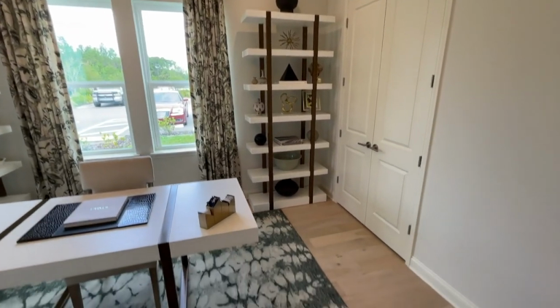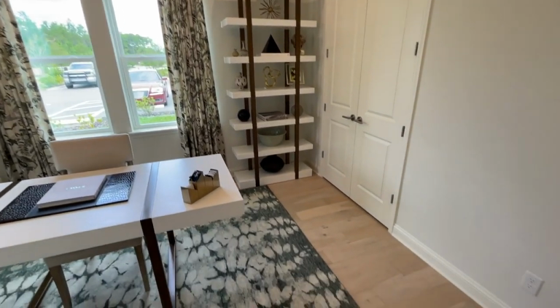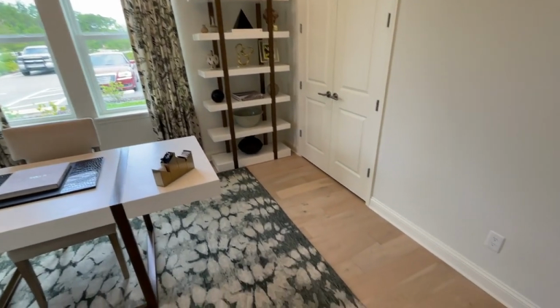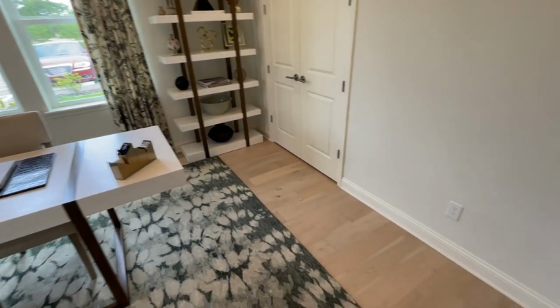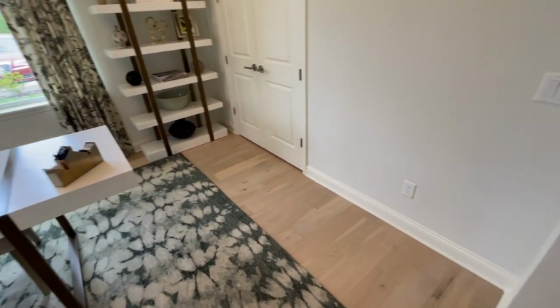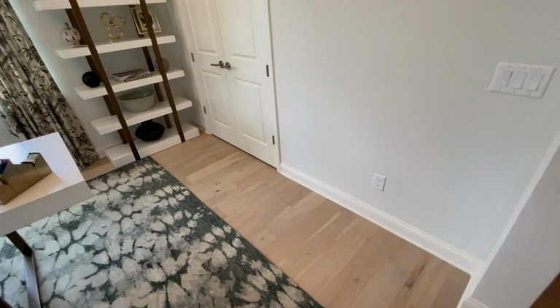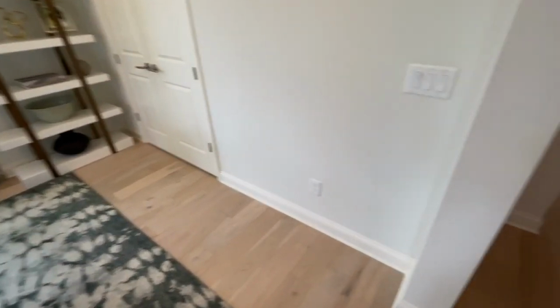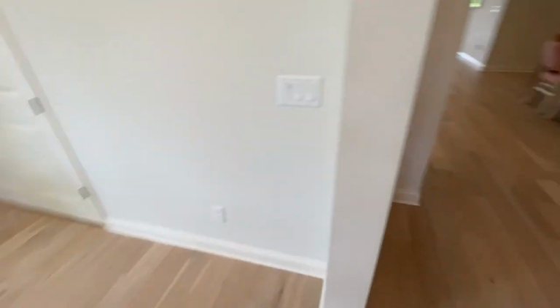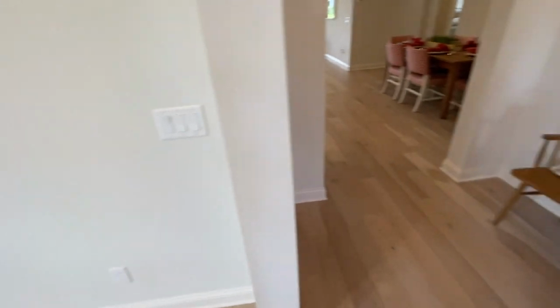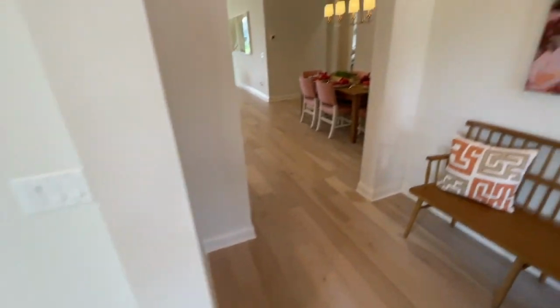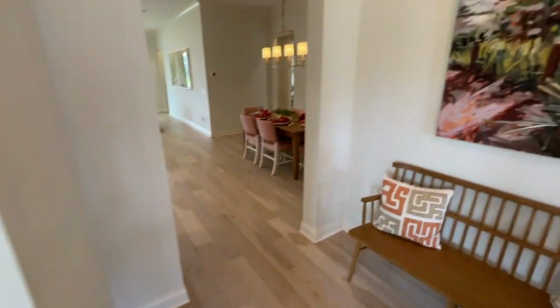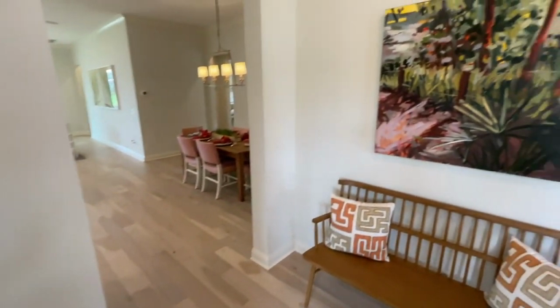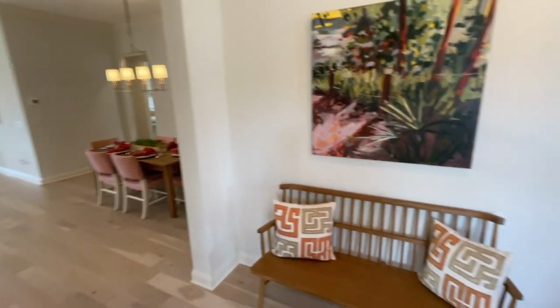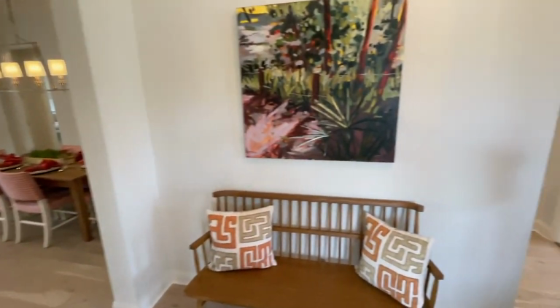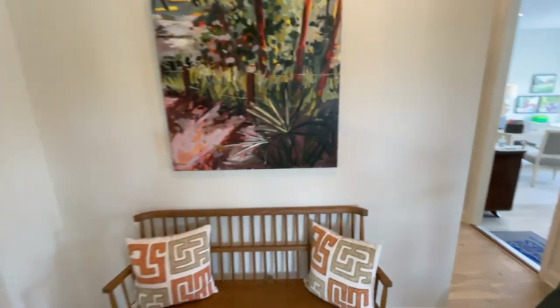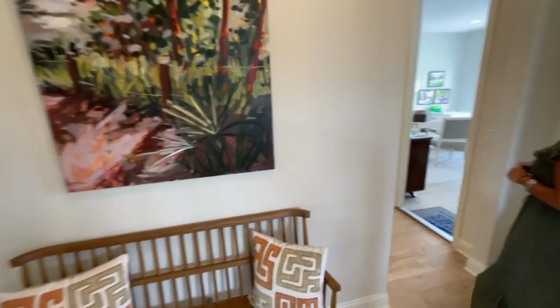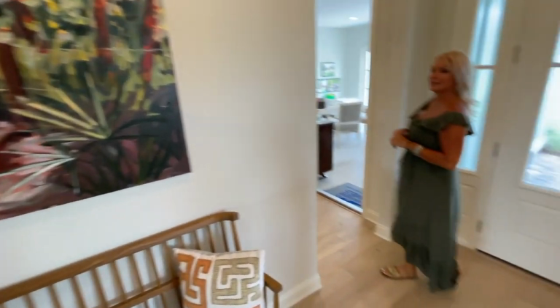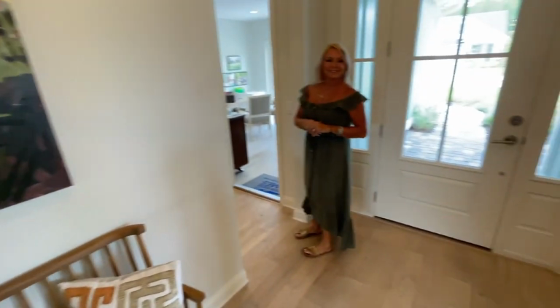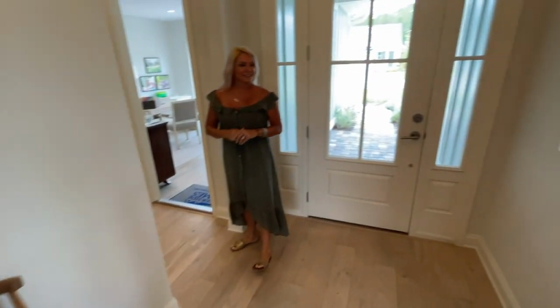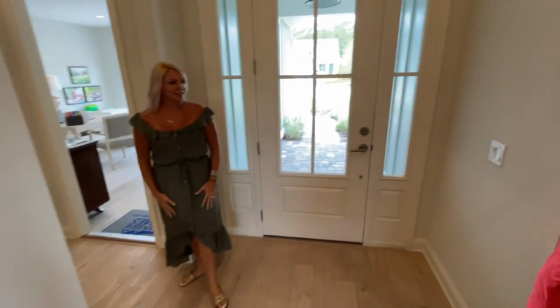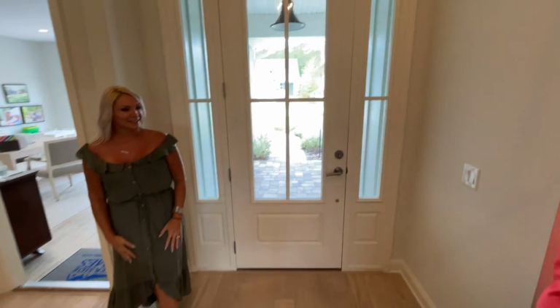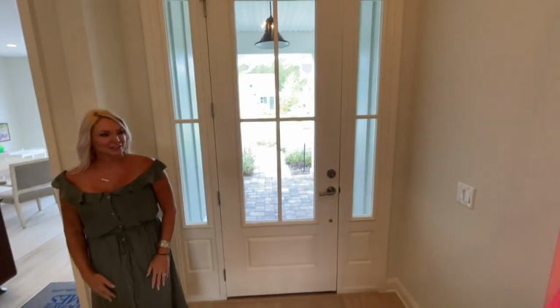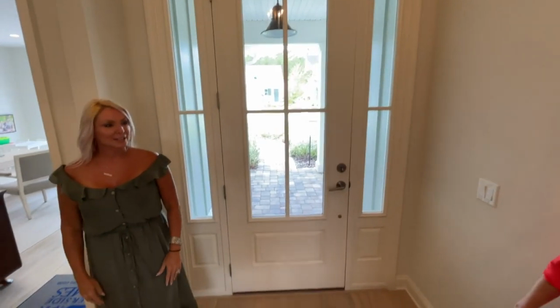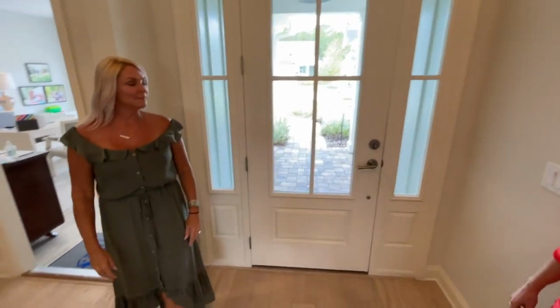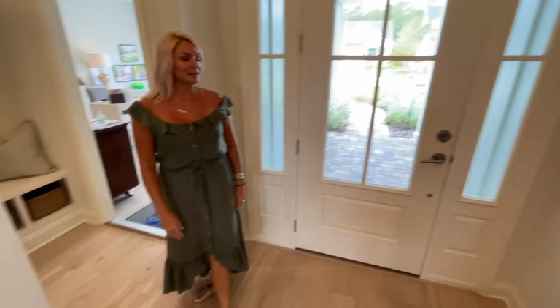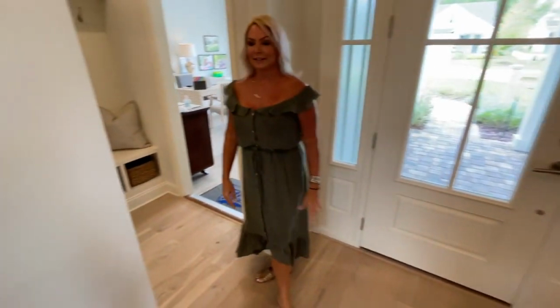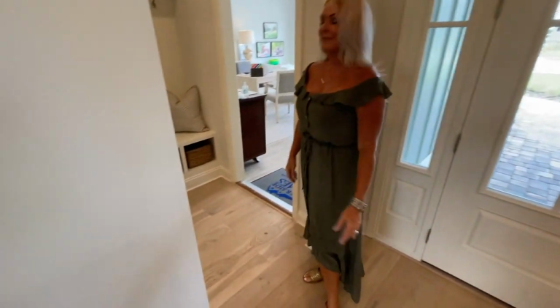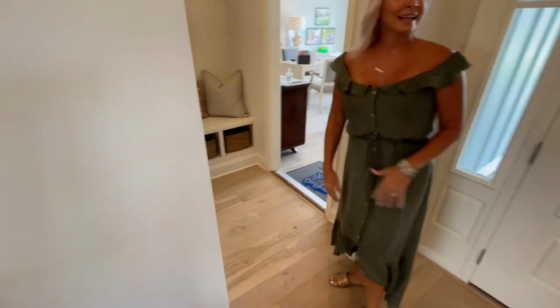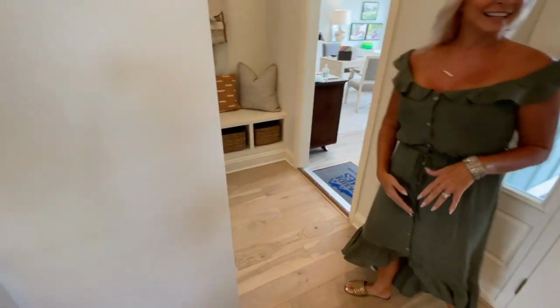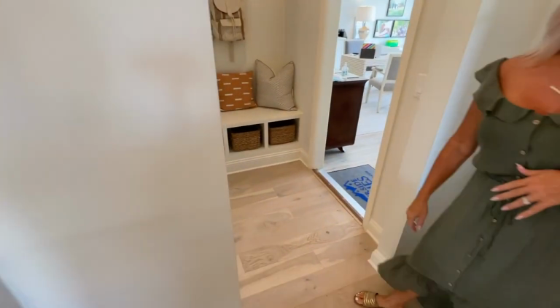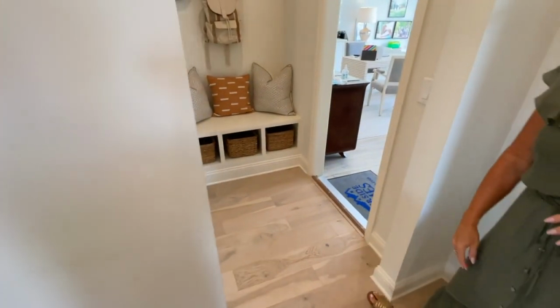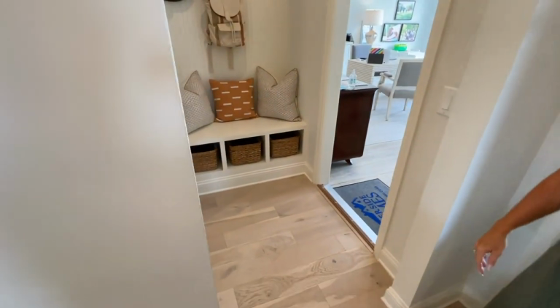Beautiful home office area — I love the natural light. With the amount of natural light coming in and the size of the space, two people could easily work in here. With everyone working from home, it's a fabulous thing to have.